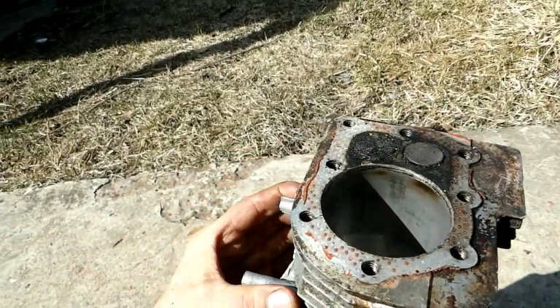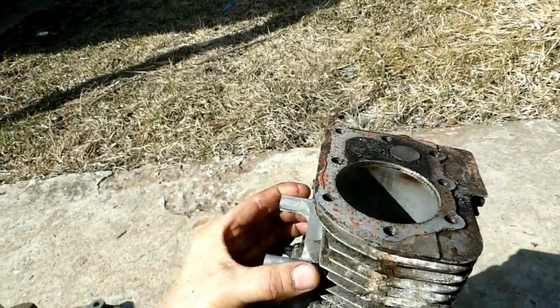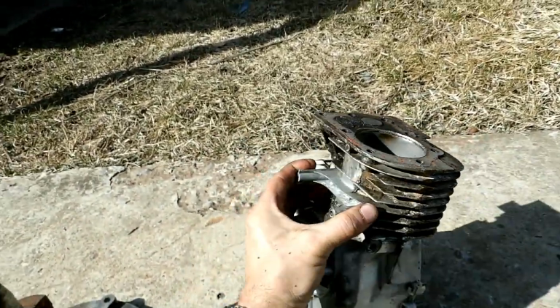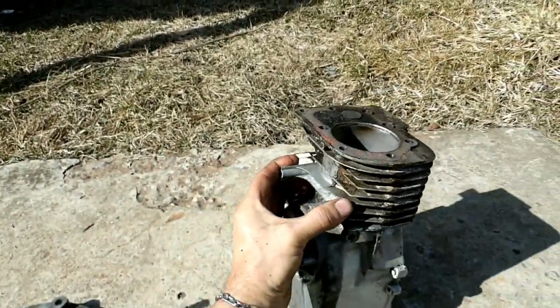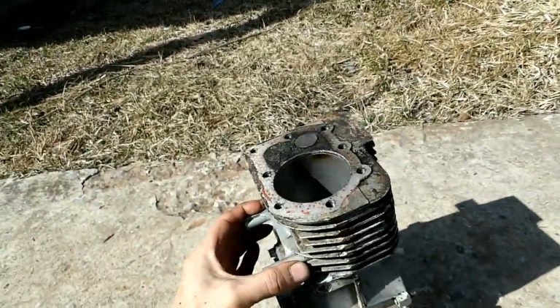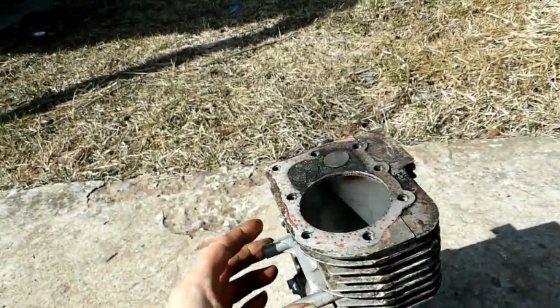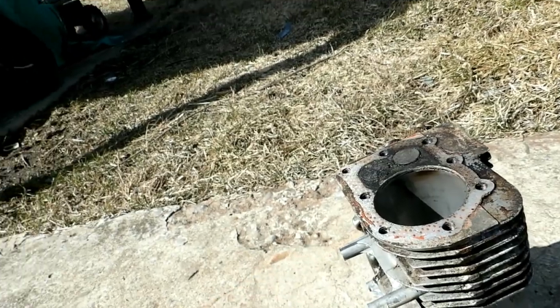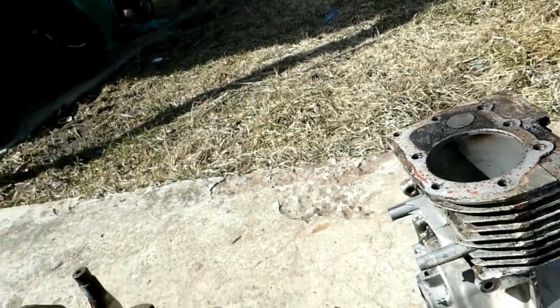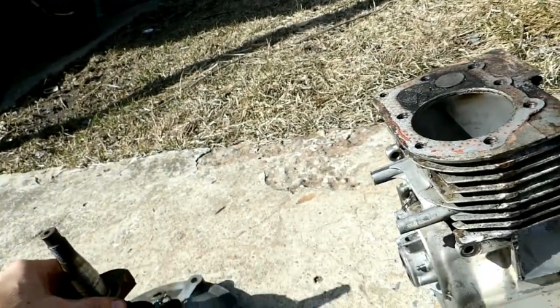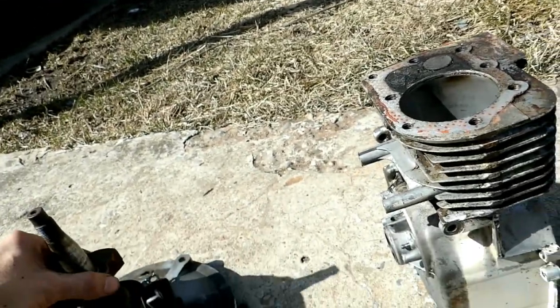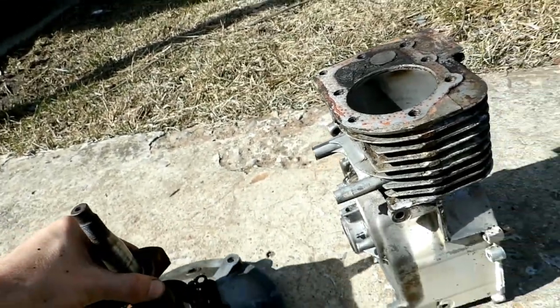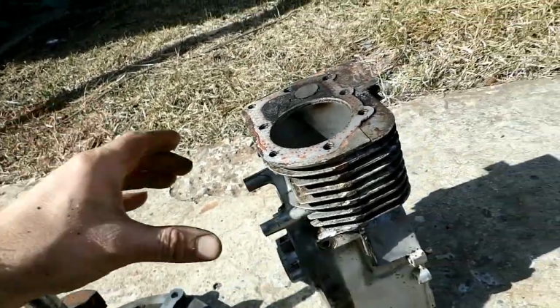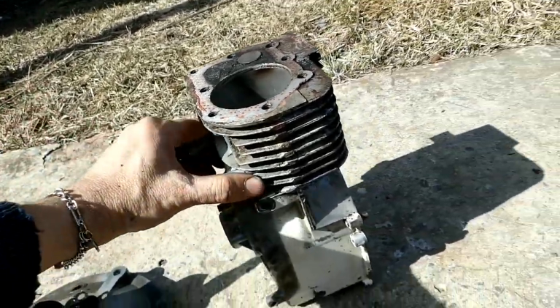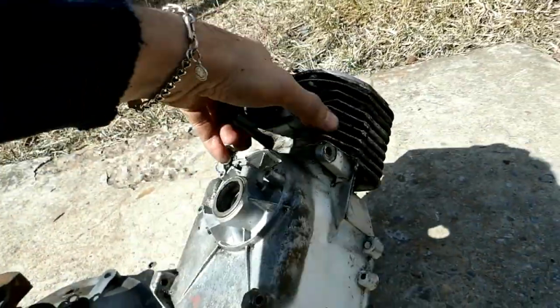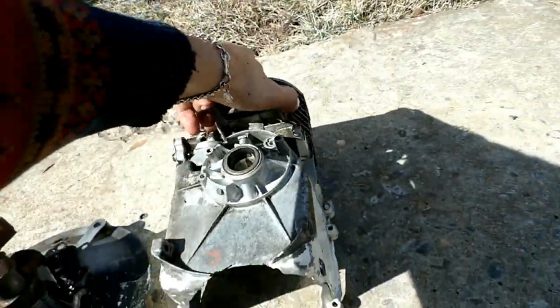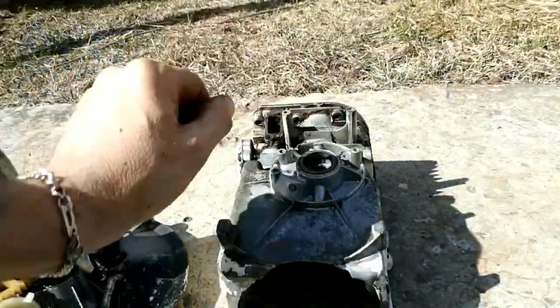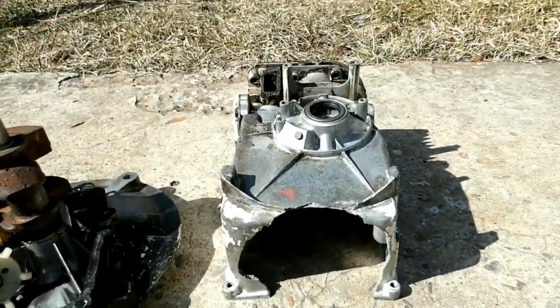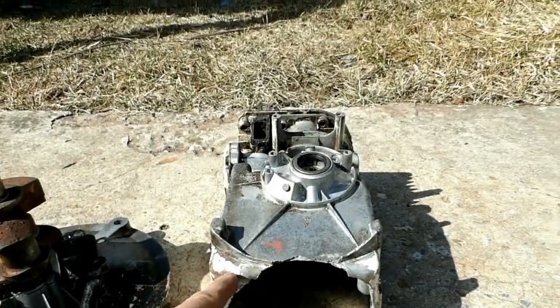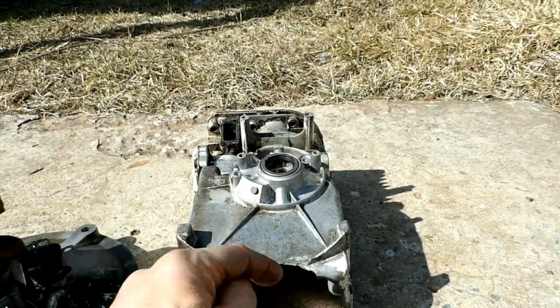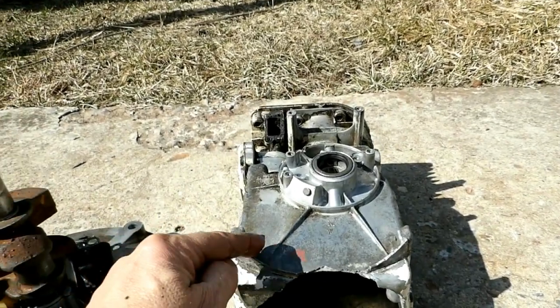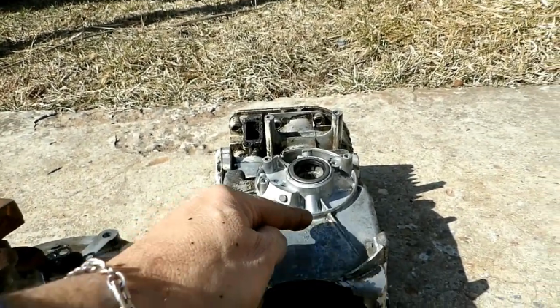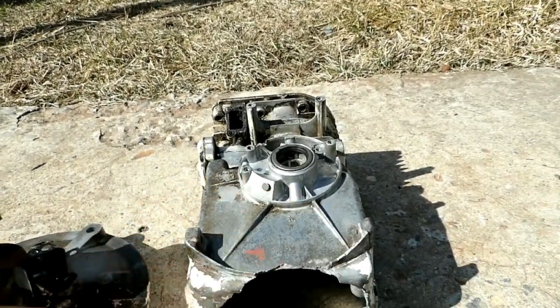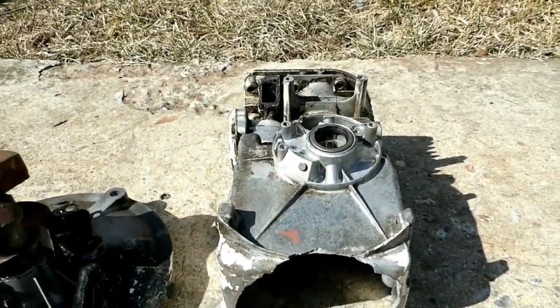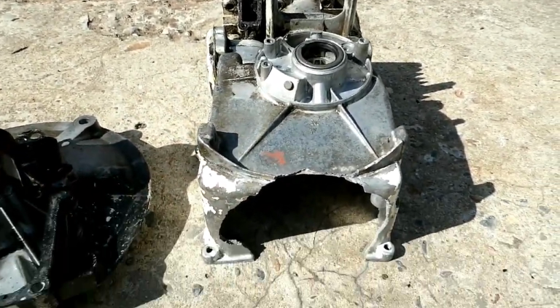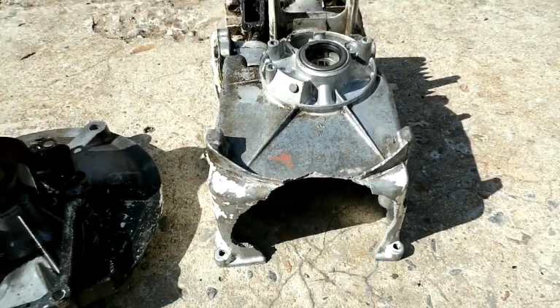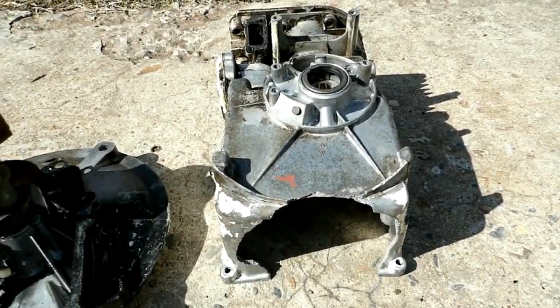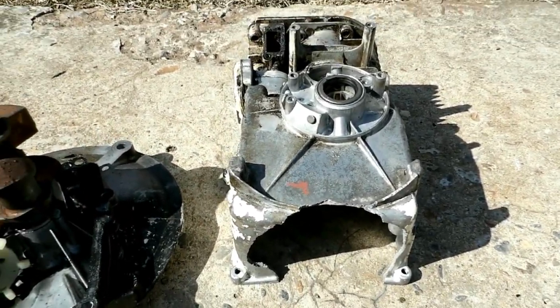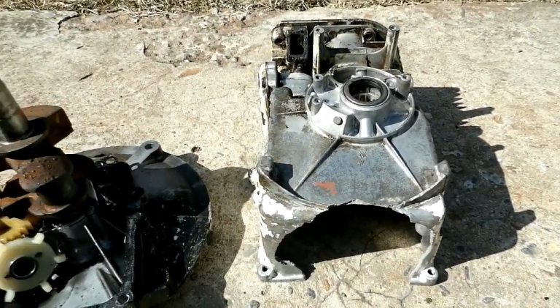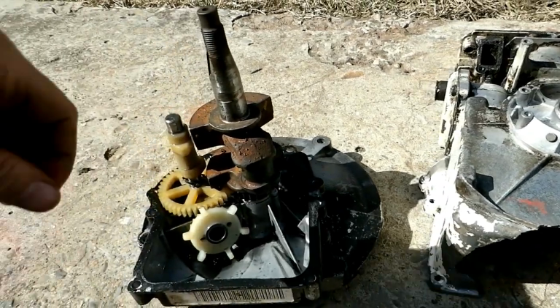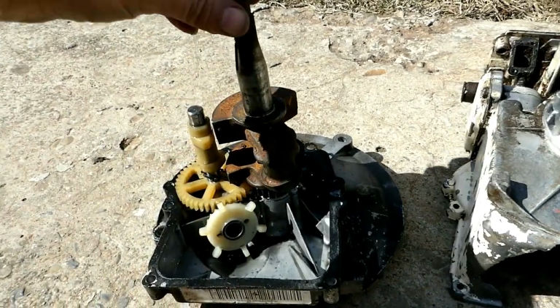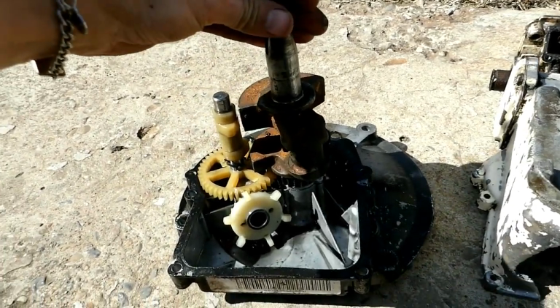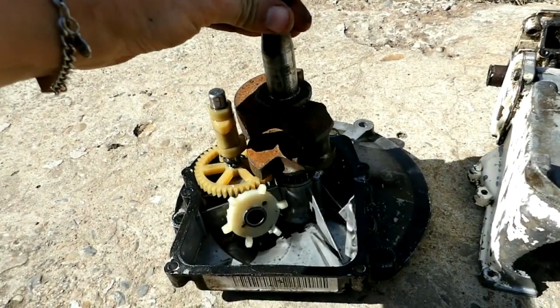Looks like somebody used high-temp silicone for a gasket. But what I want to do is cut this out and cut some of the top out and use it for an oil slinger test.